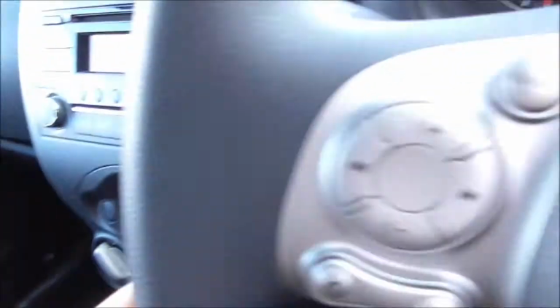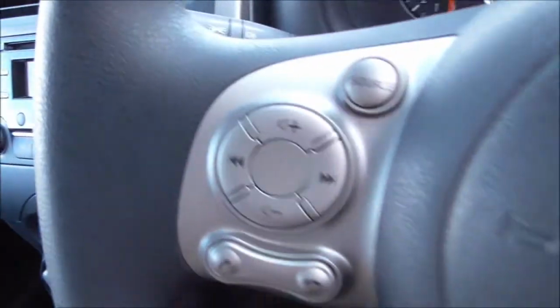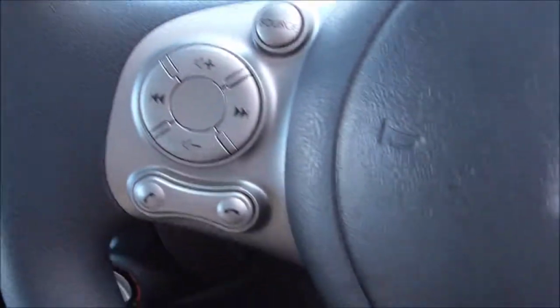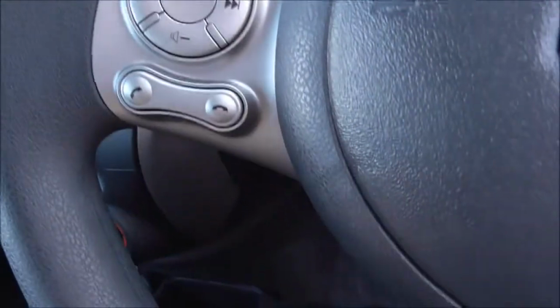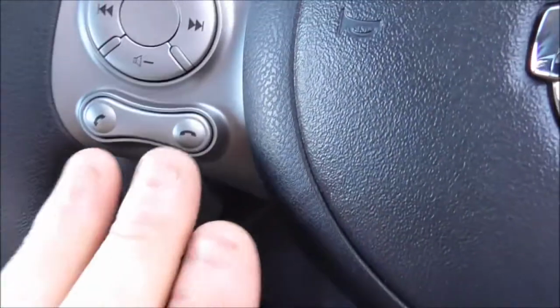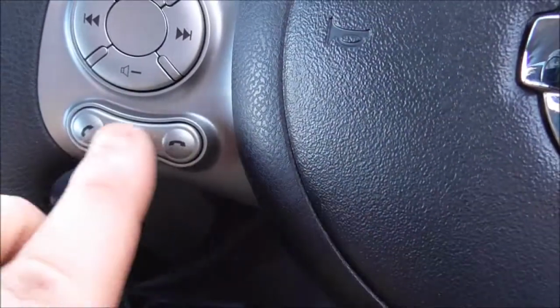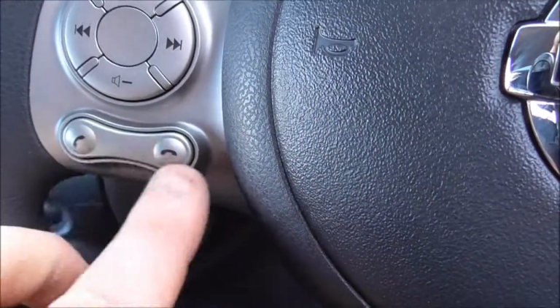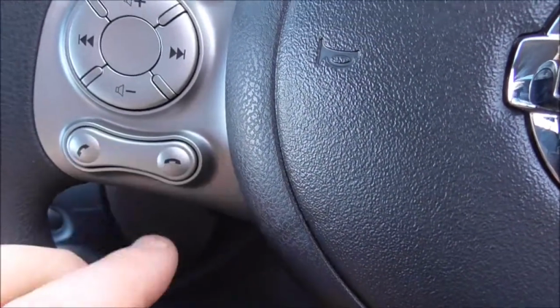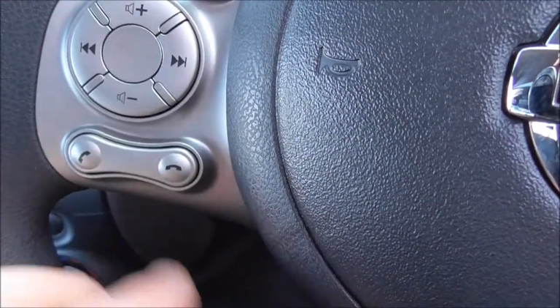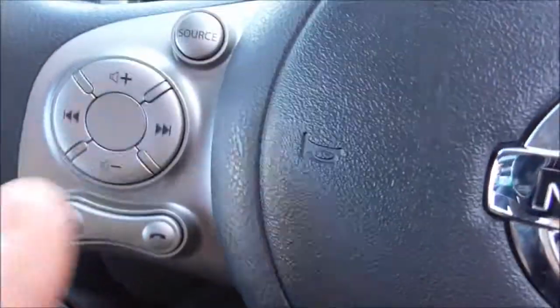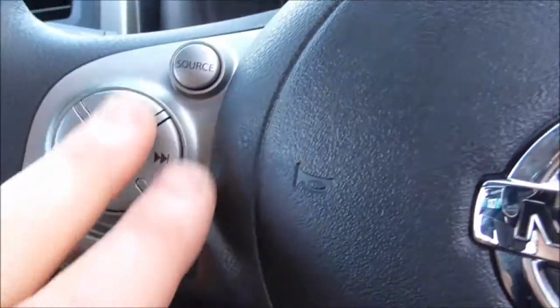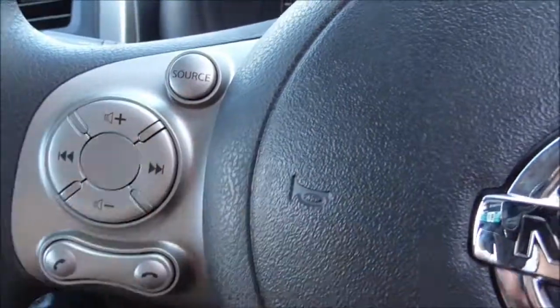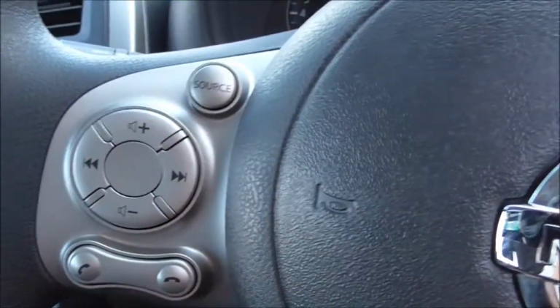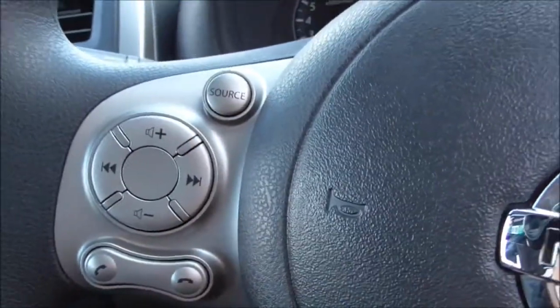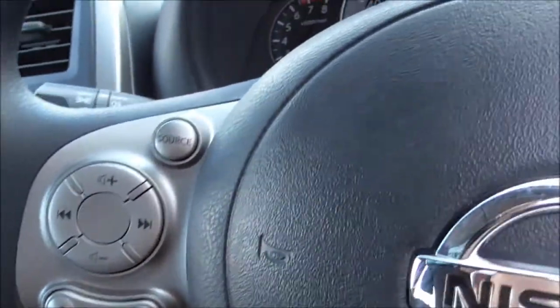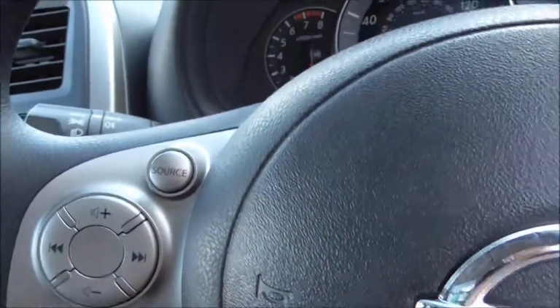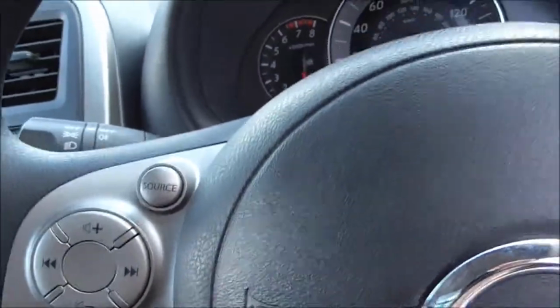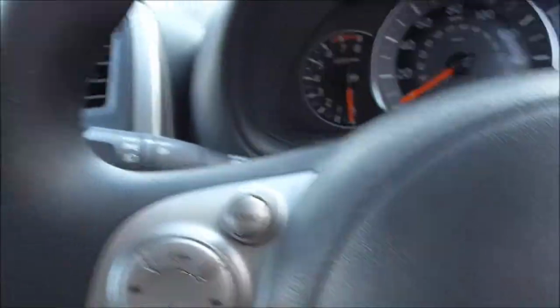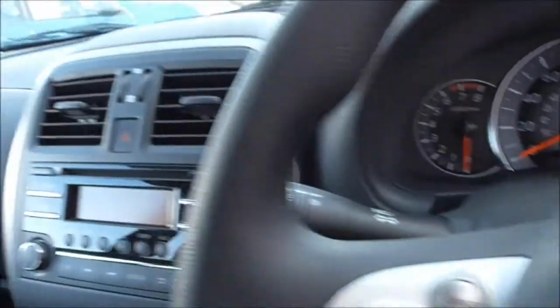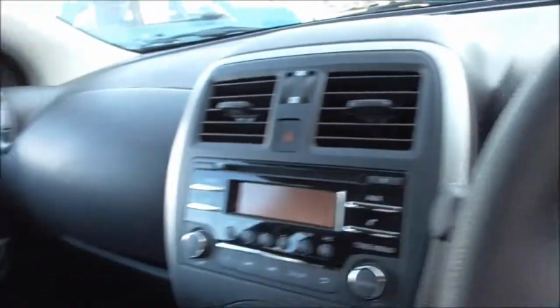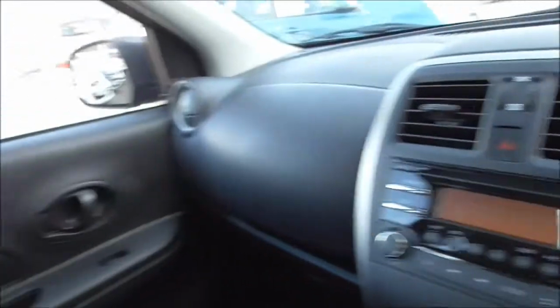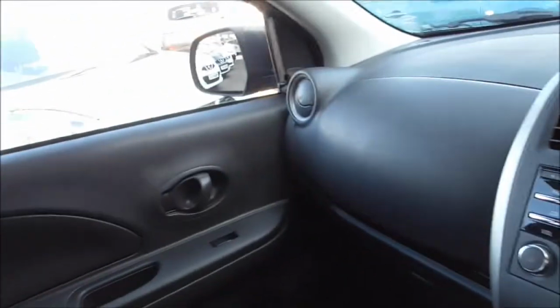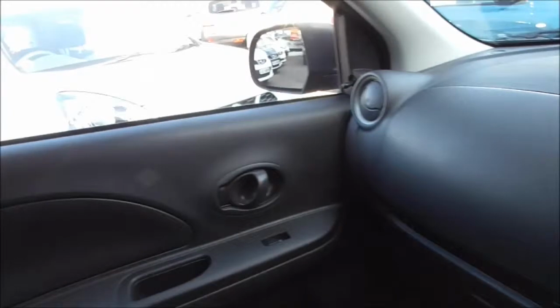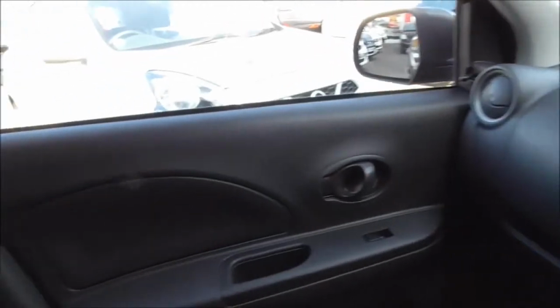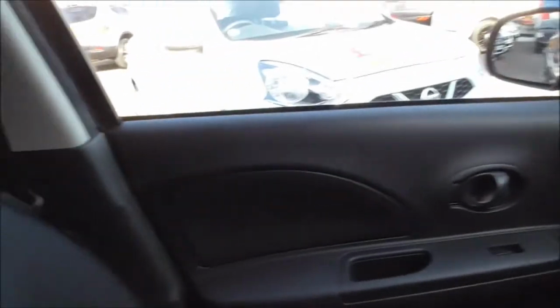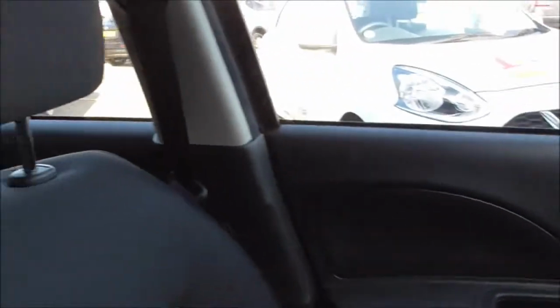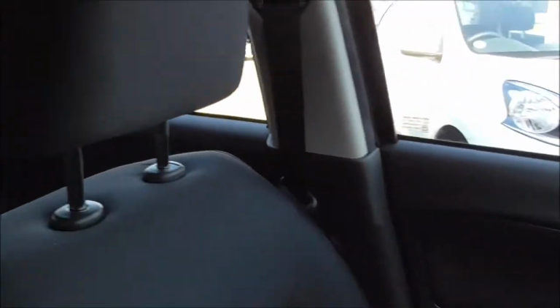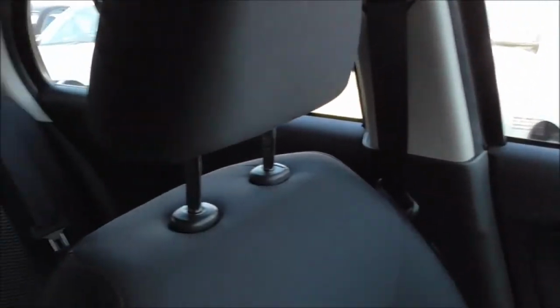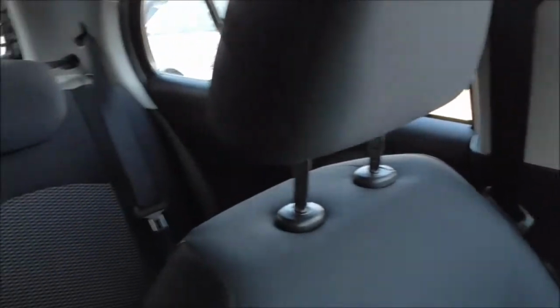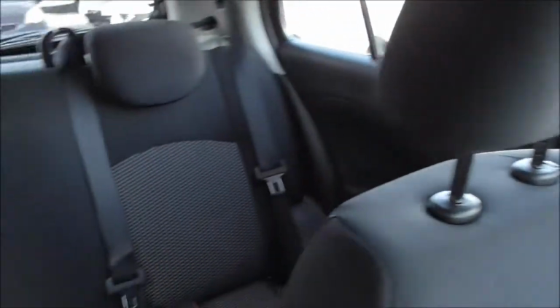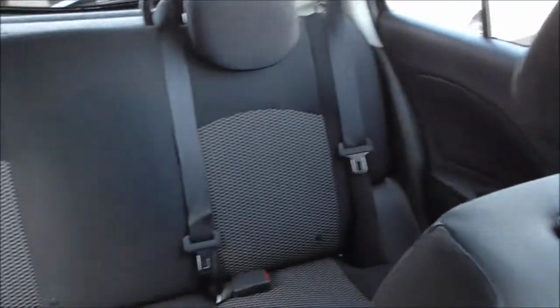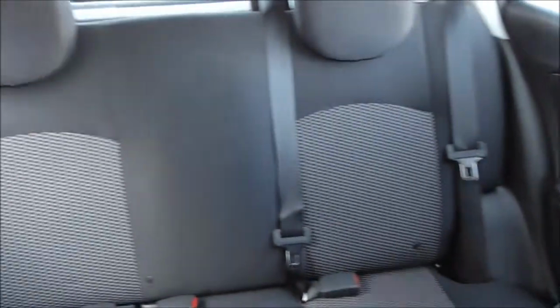With the Bluetooth phone integration system, you do have telephone answering on your steering wheel as well as audio volume controls. It's a nice vehicle with plenty of features. If you're interested in this vehicle, all you need to do is reserve it online and you will receive an additional £75 discount.